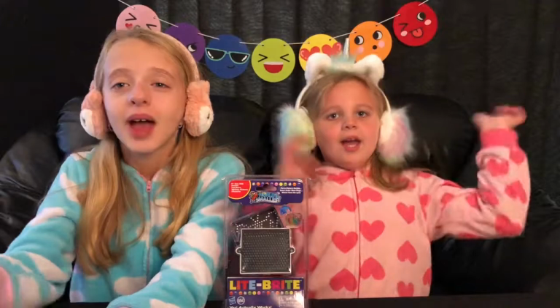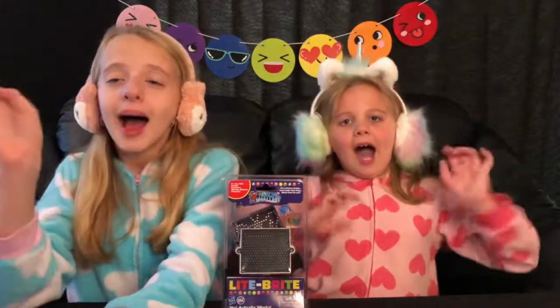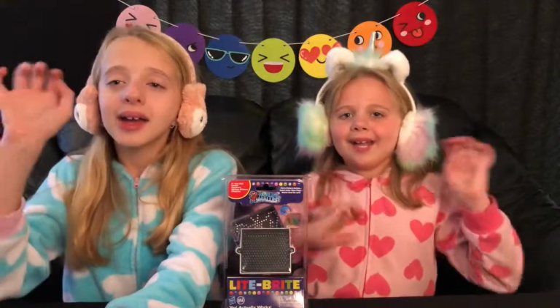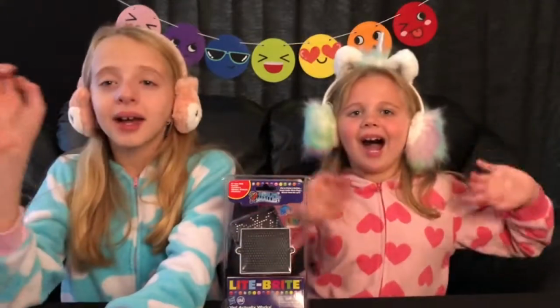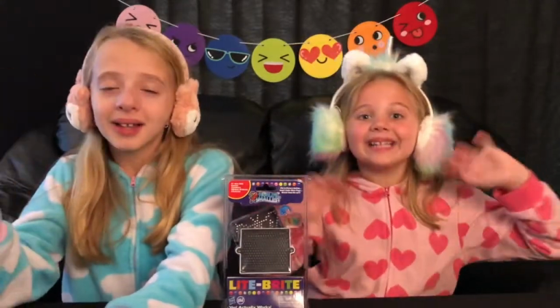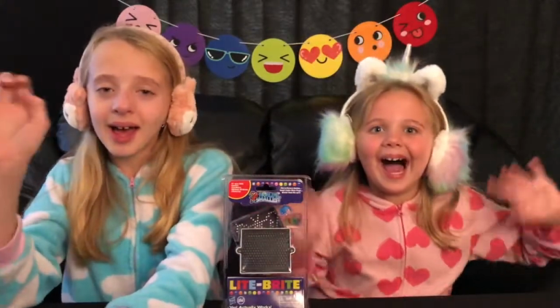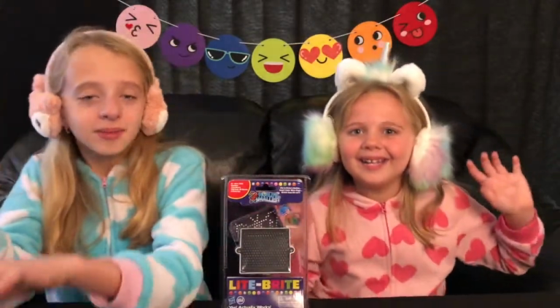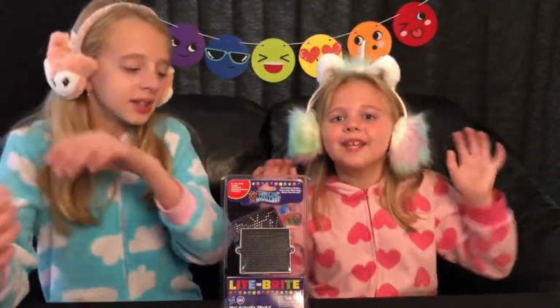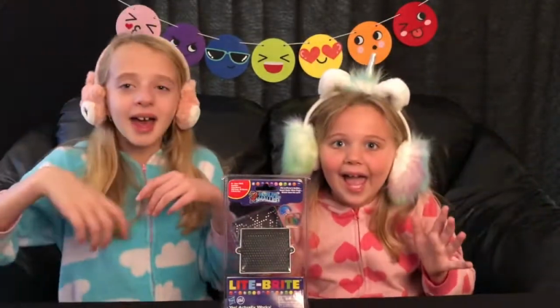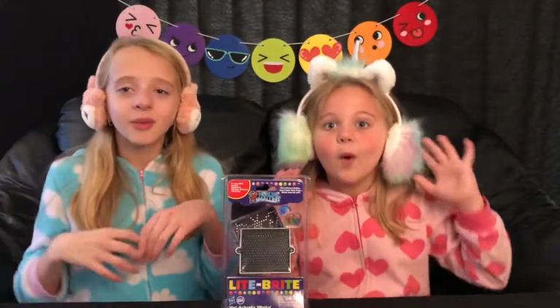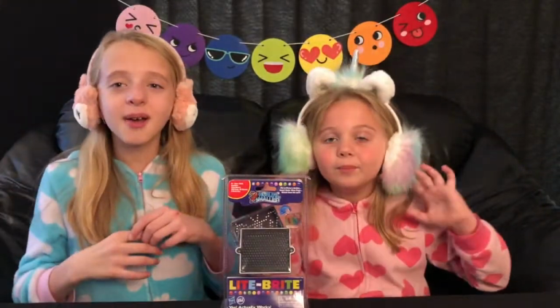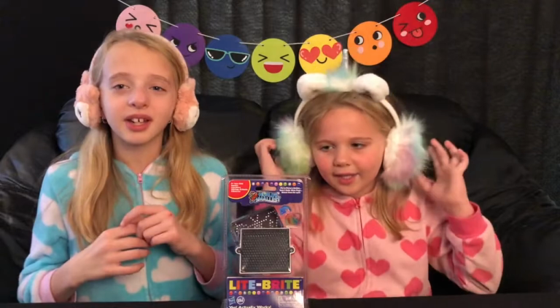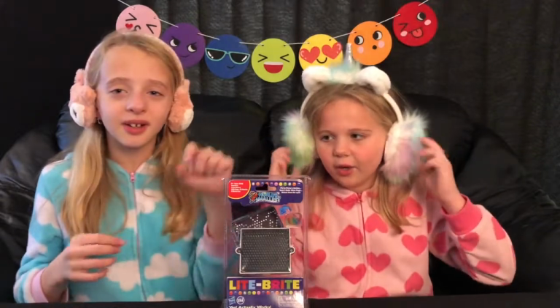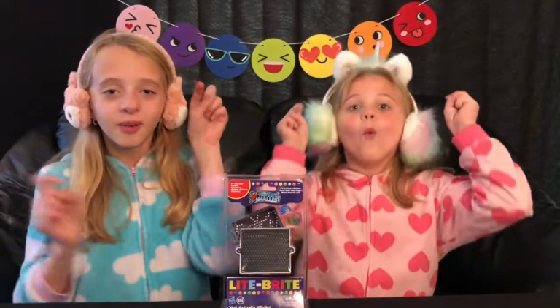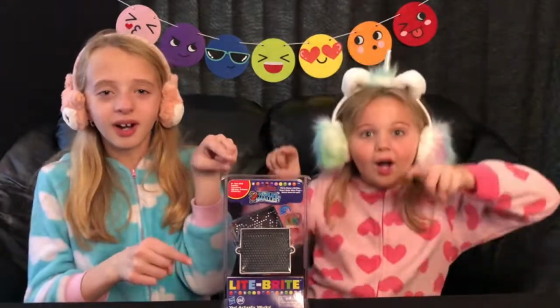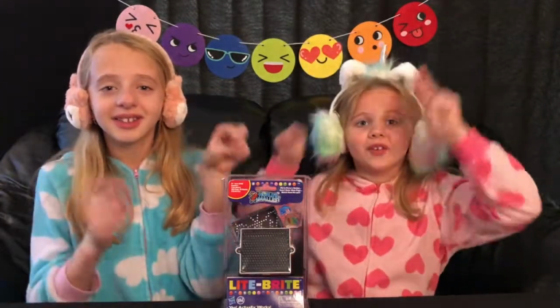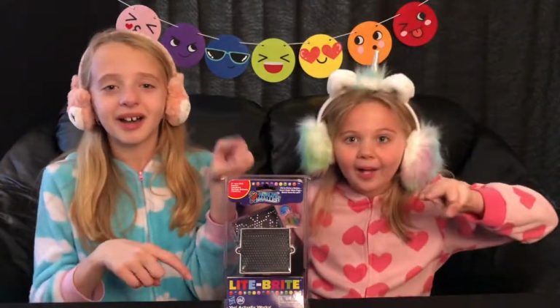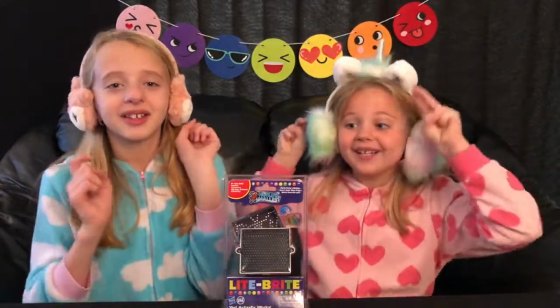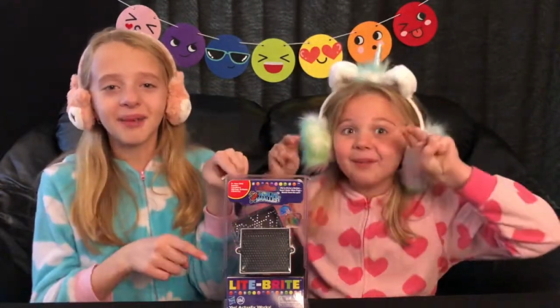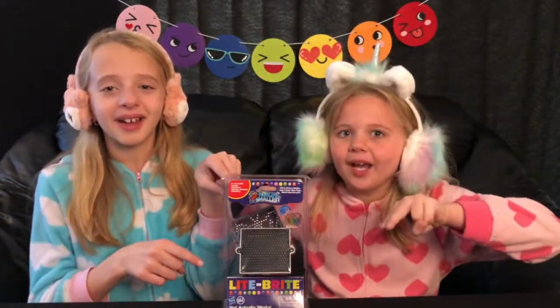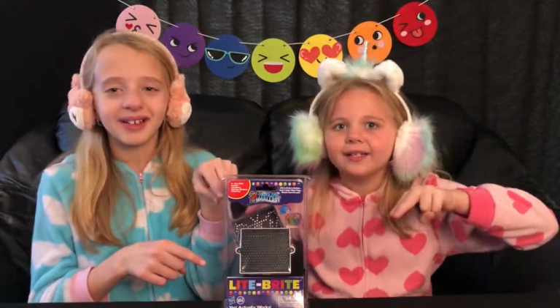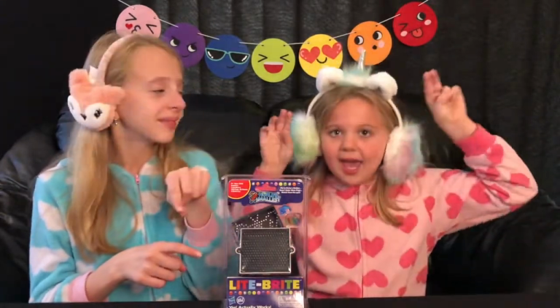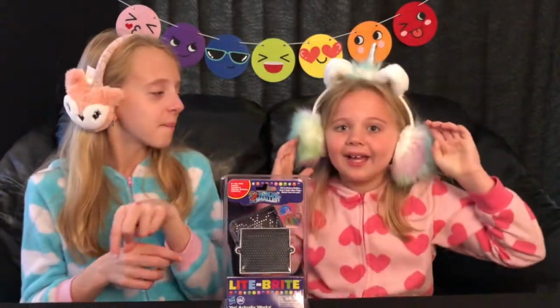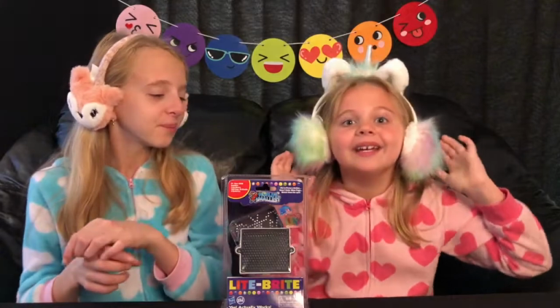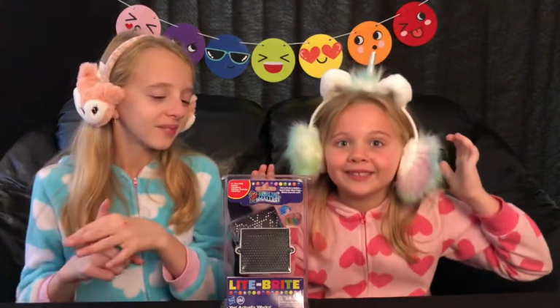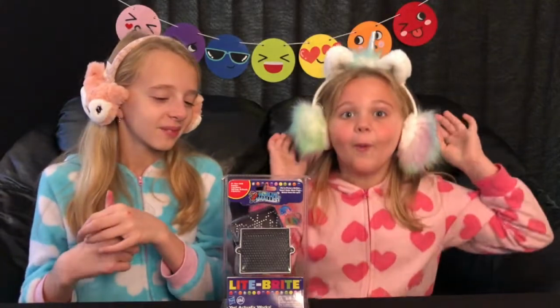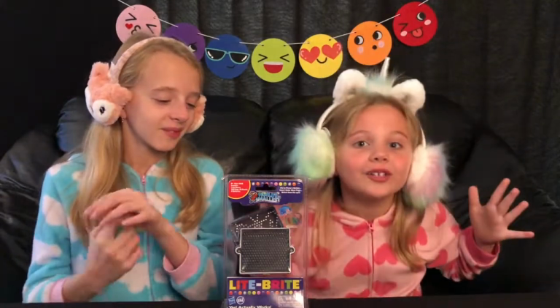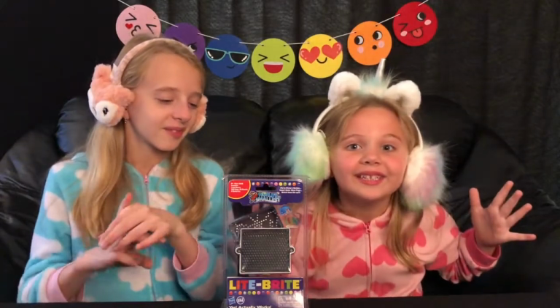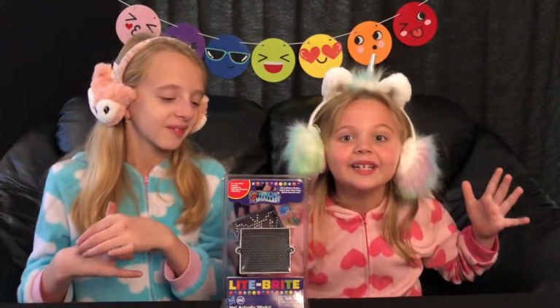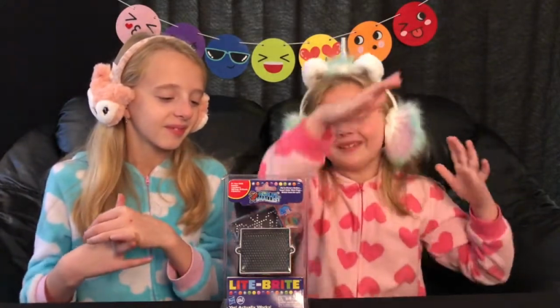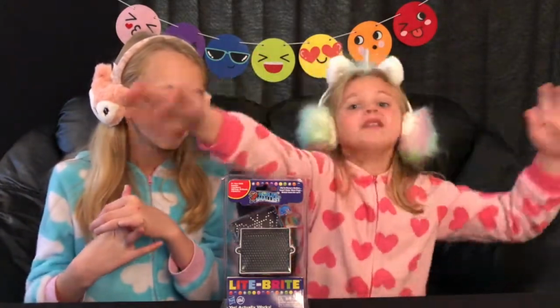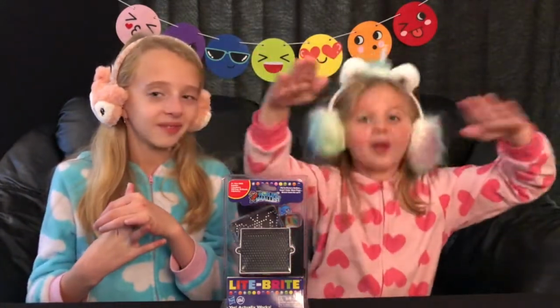Hi Touch Clan! Today we're bringing you World's Smallest Light-Brite, and it actually works. So let's get to it.